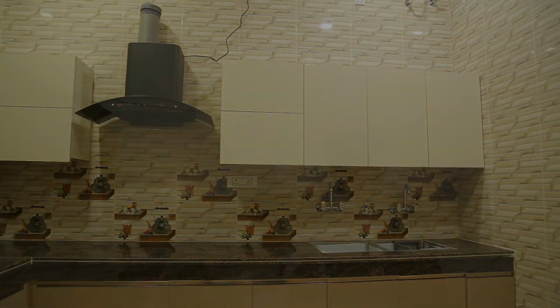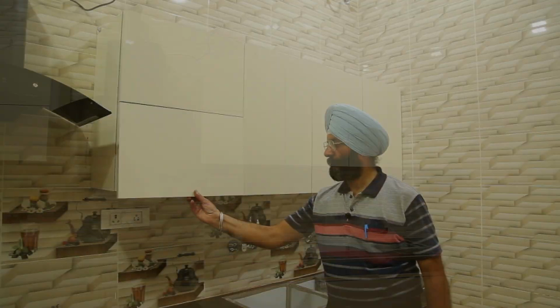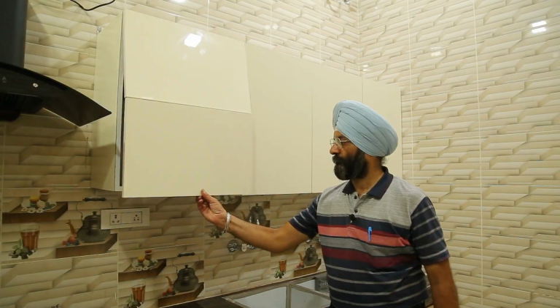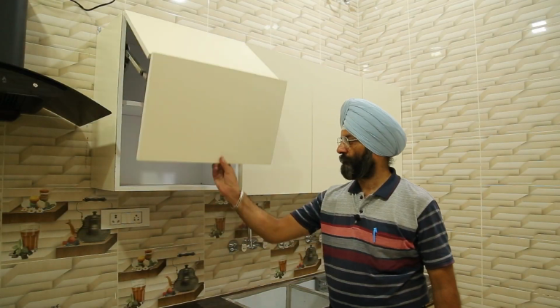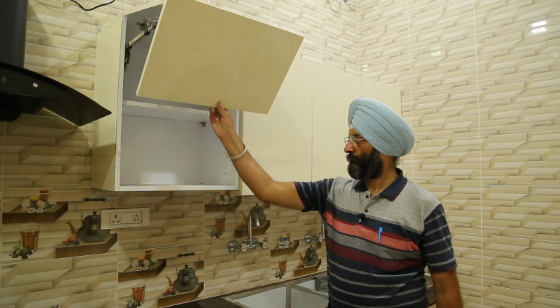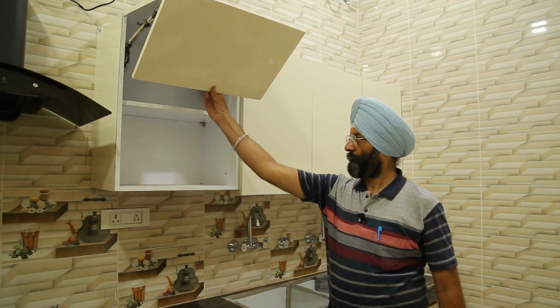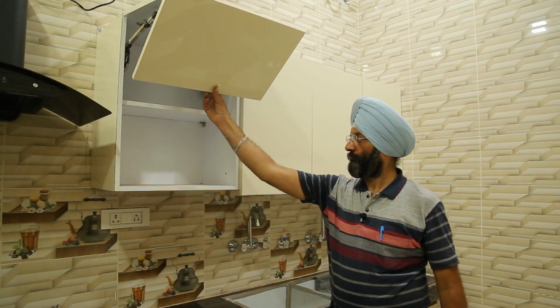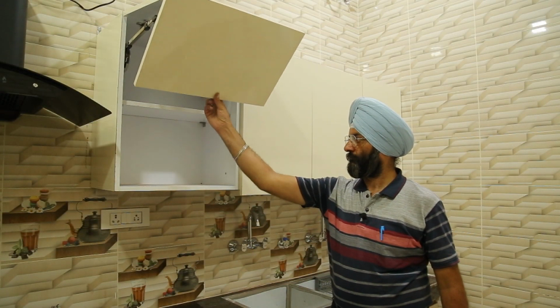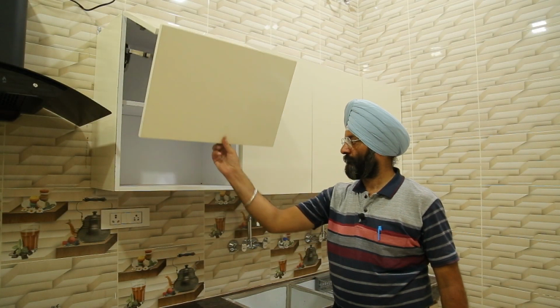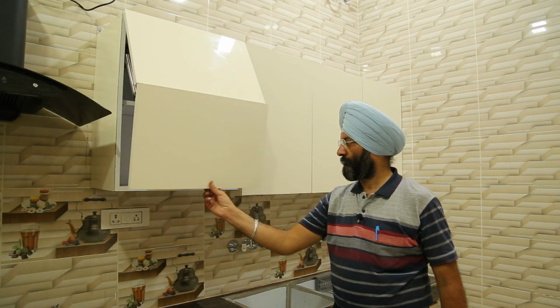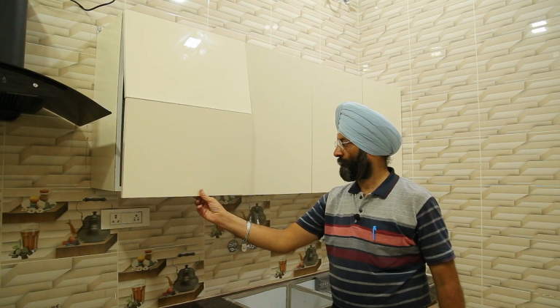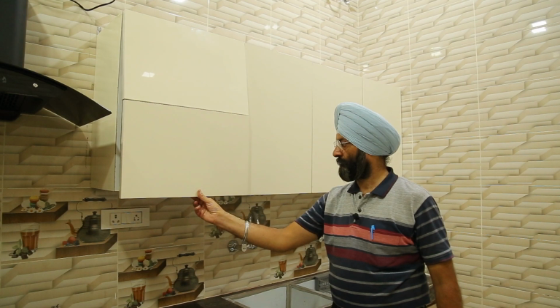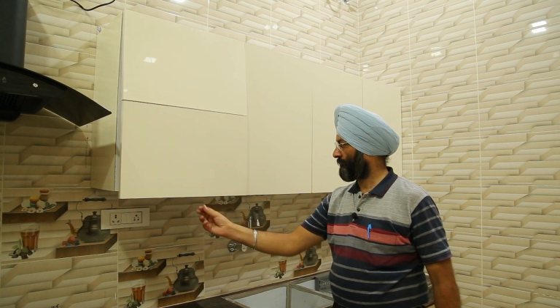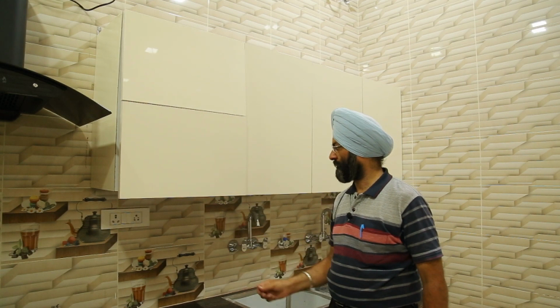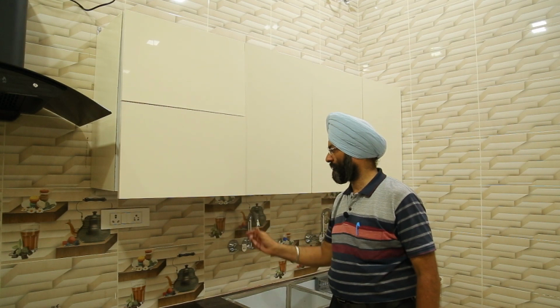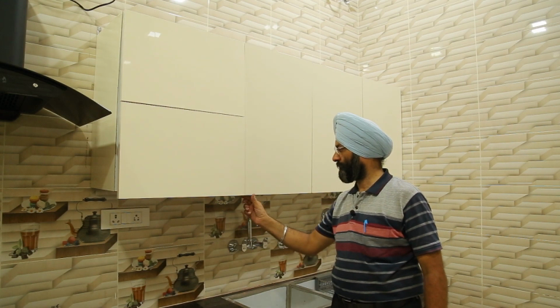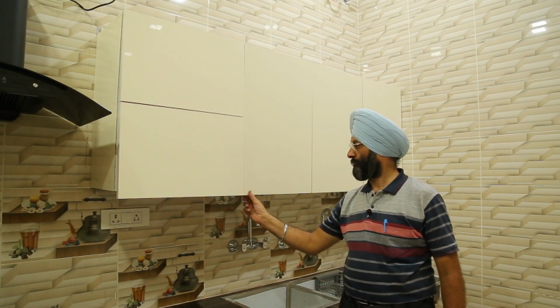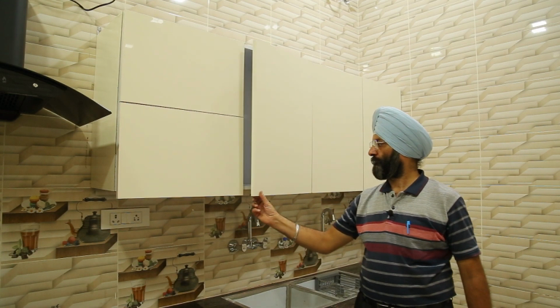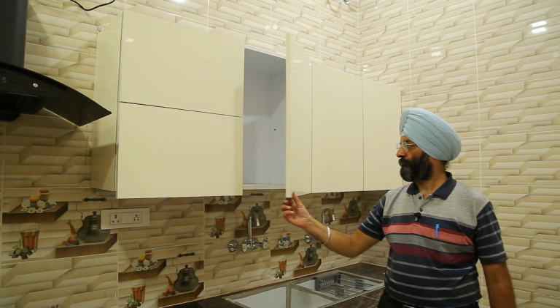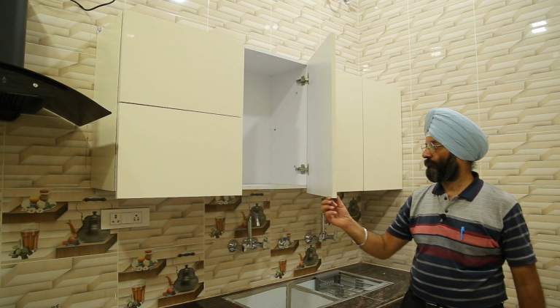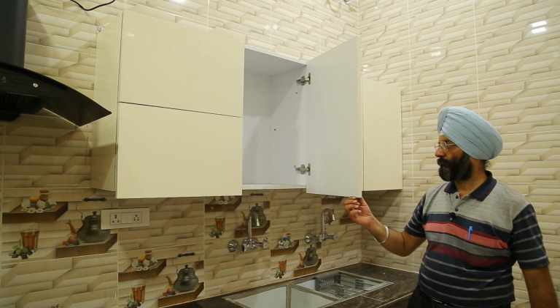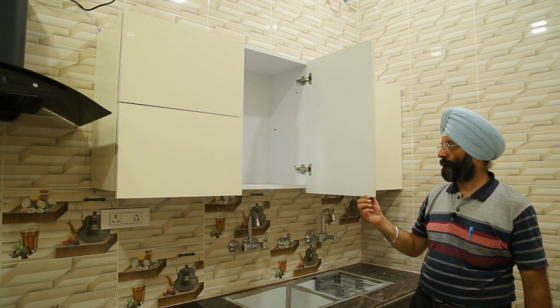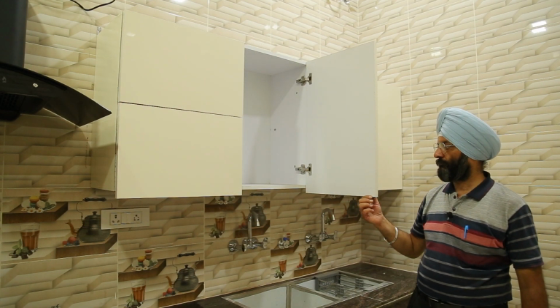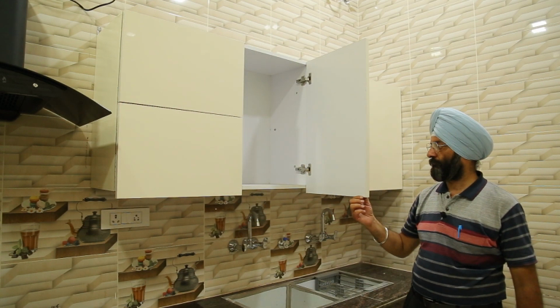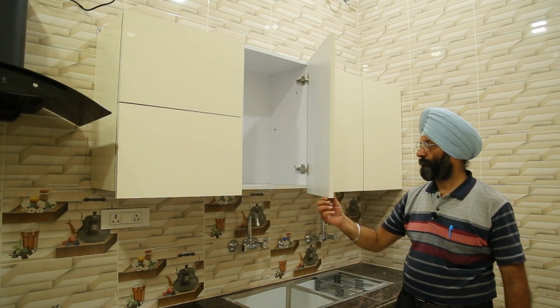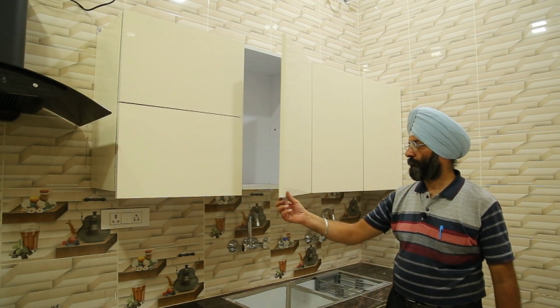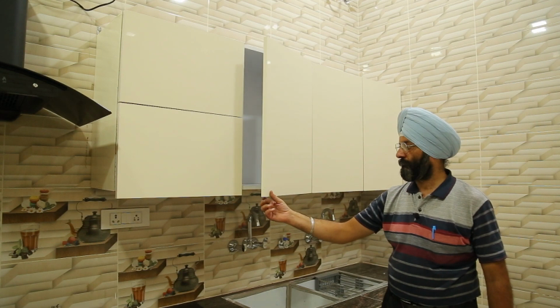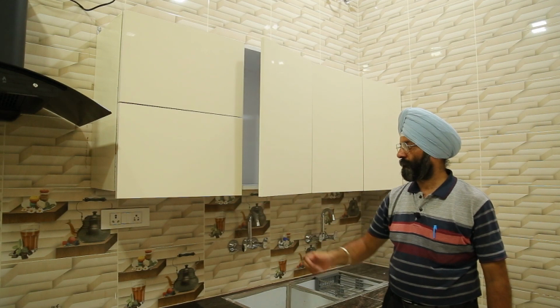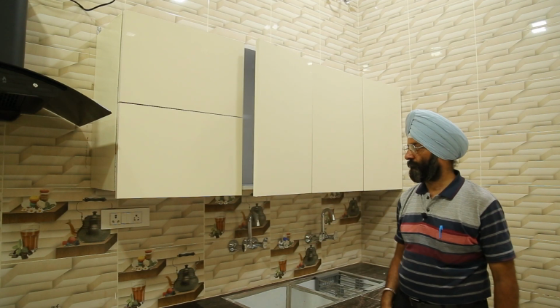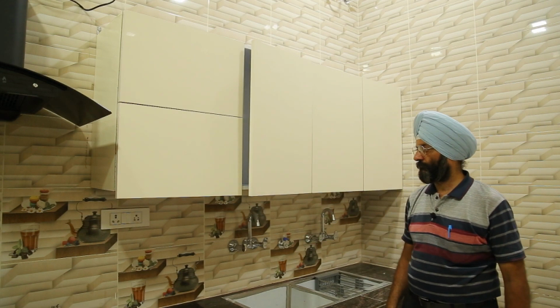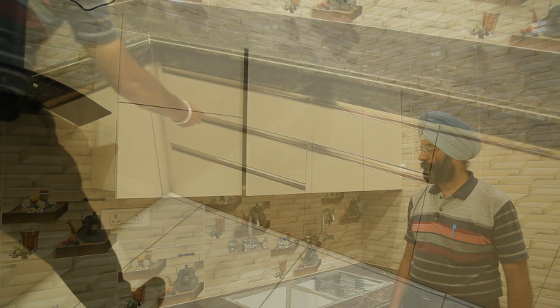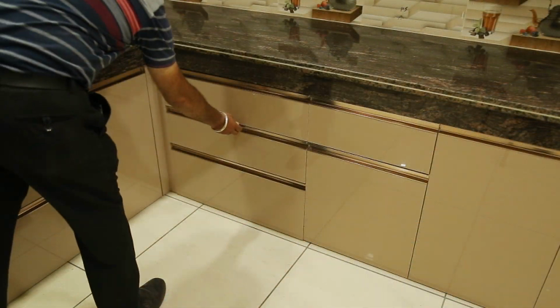Today we are using a handleless concept of wall units. This is a handleless concept of wall units — we are not using any cushions, without any handles. We are using razor weights in this kitchen.